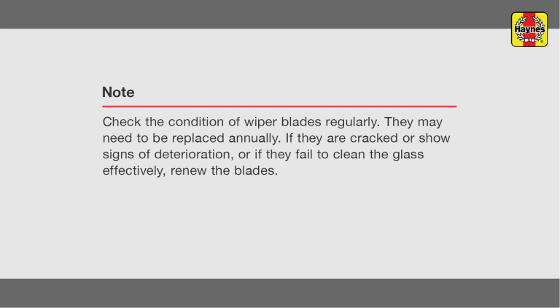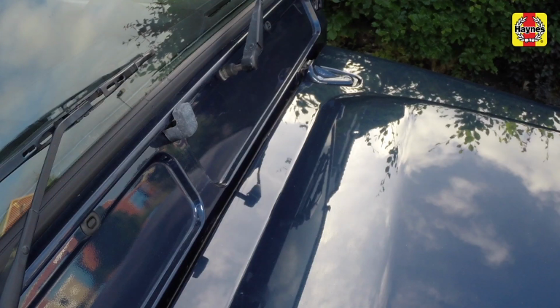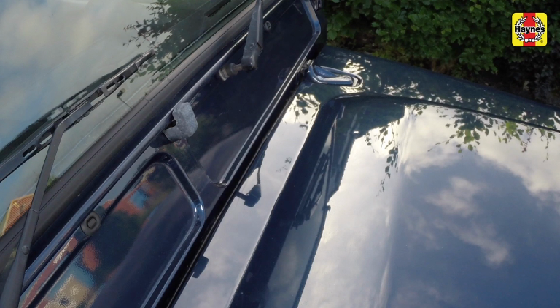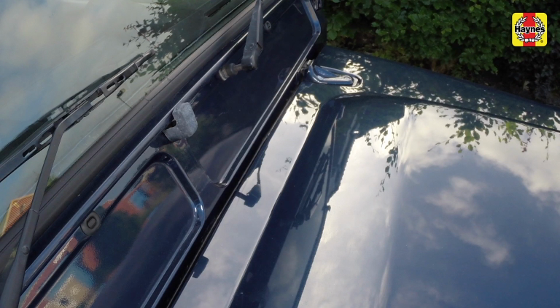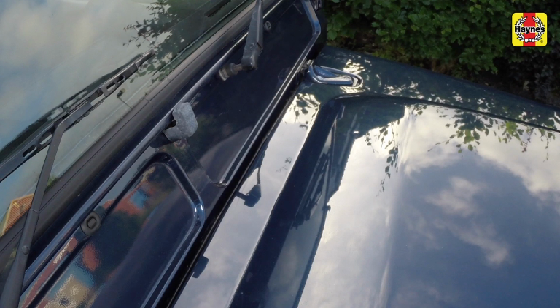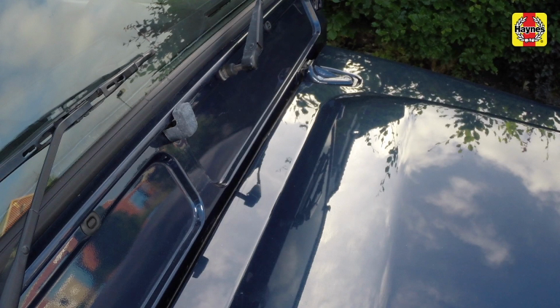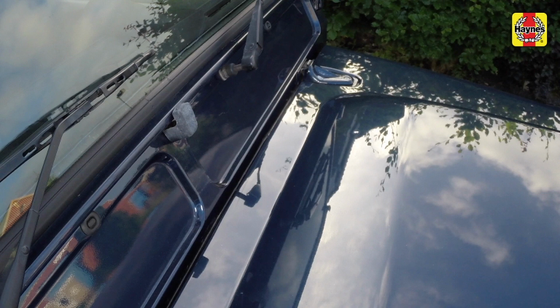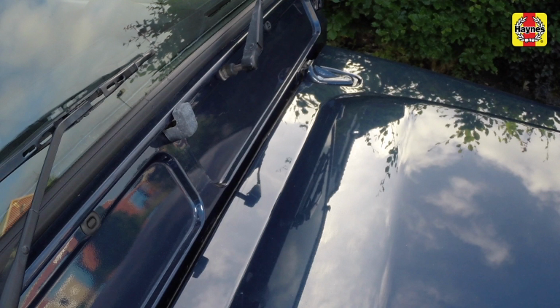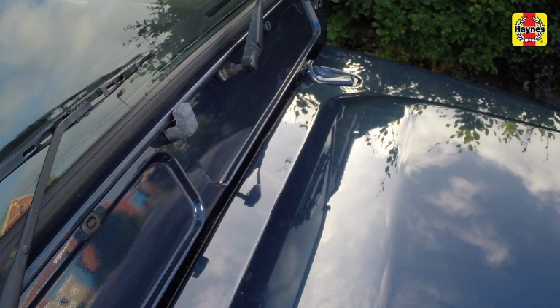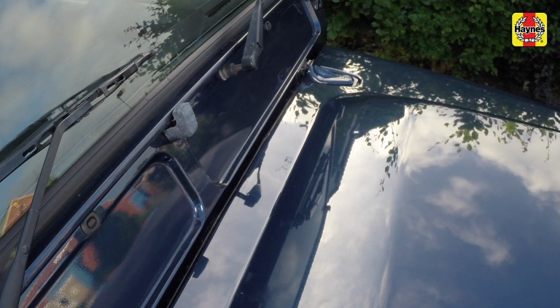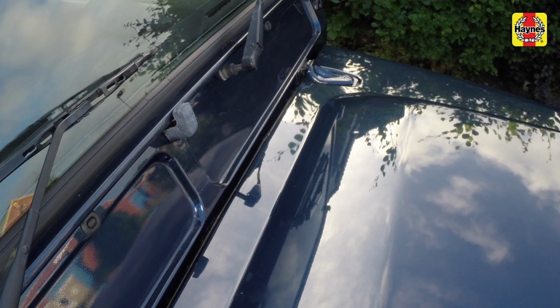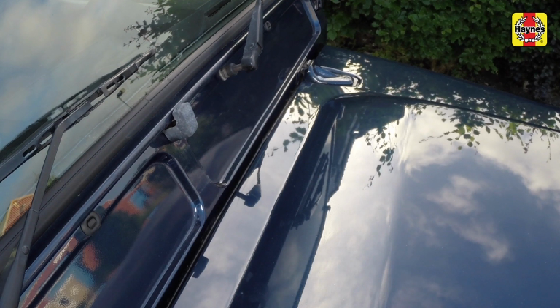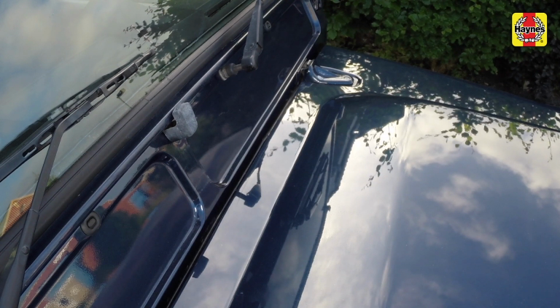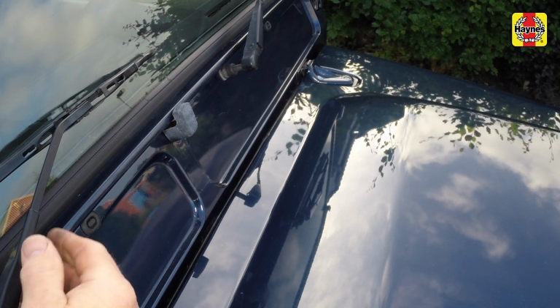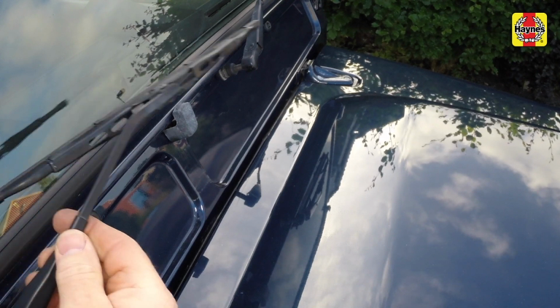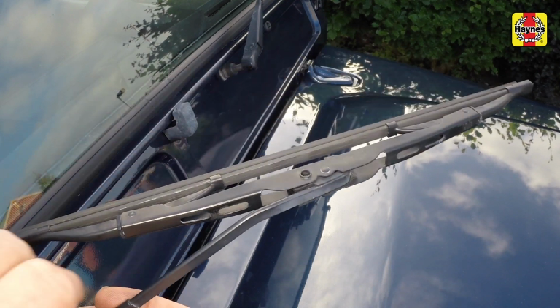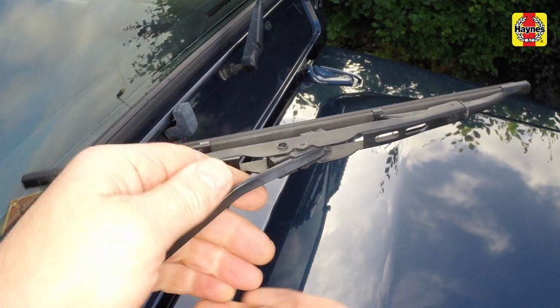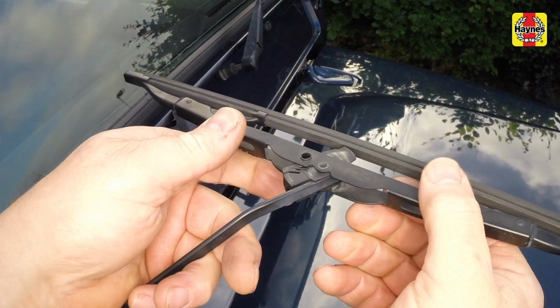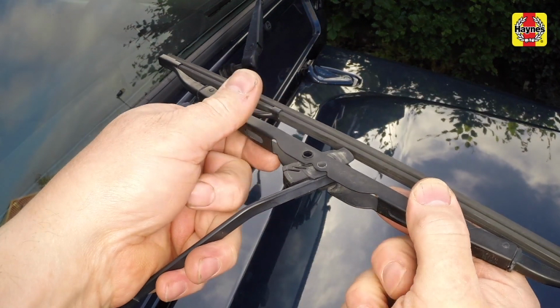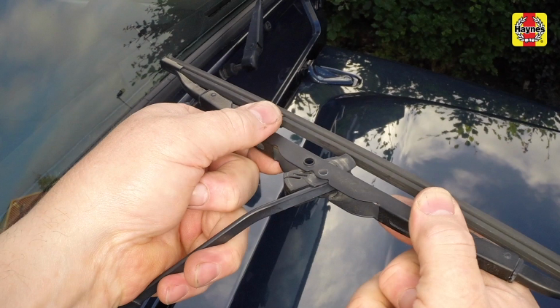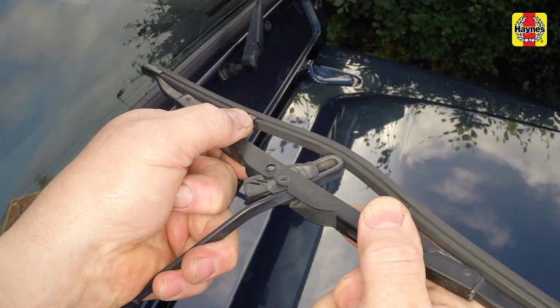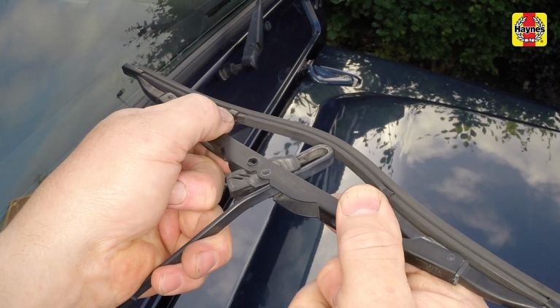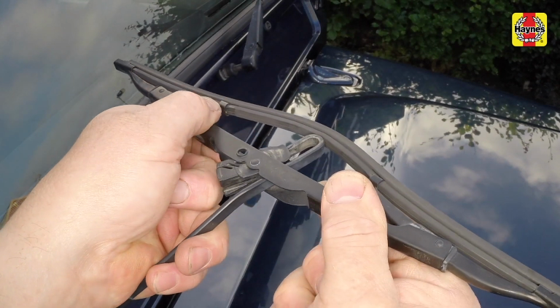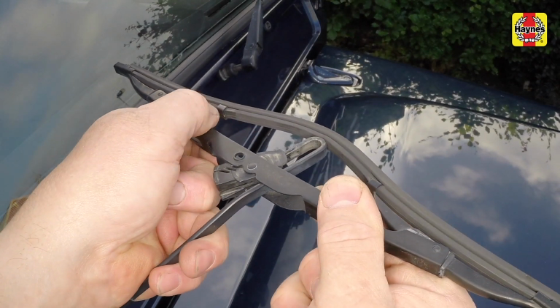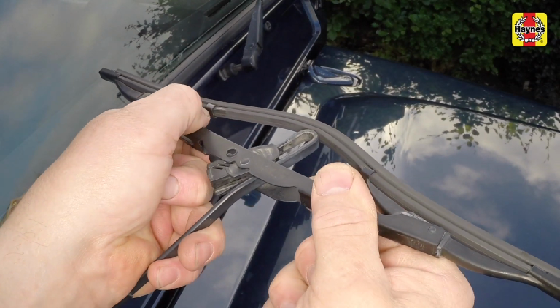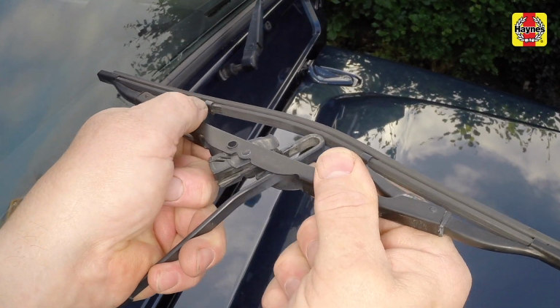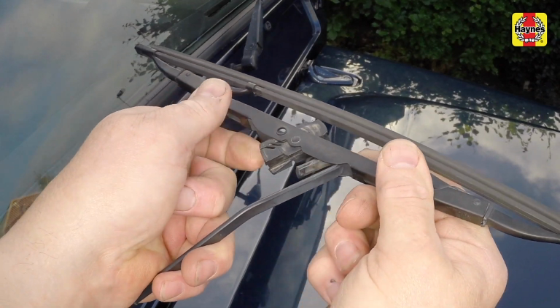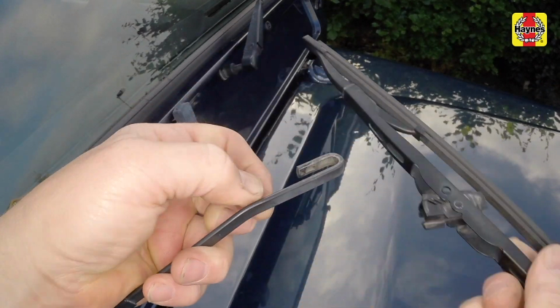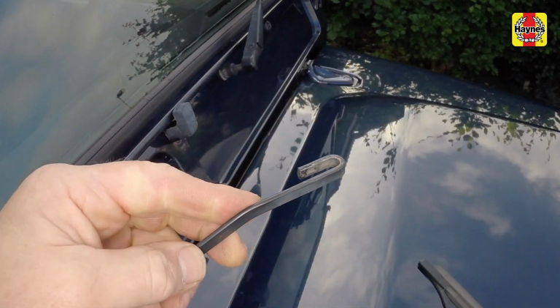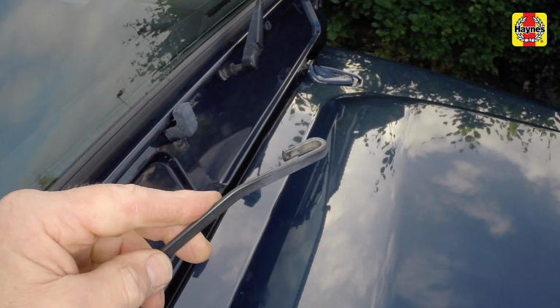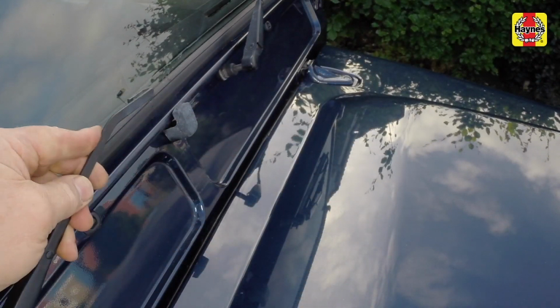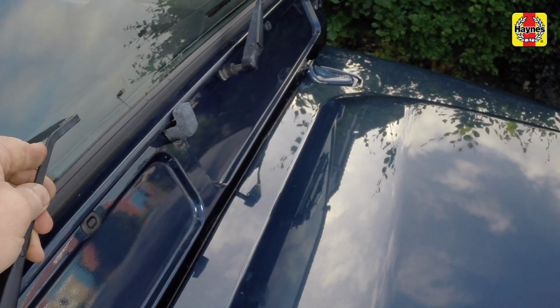To remove a wiper blade, pull the arm away from the glass and swivel the blade through 90 degrees. Then squeeze the locking clips and detach the blade from the arm.